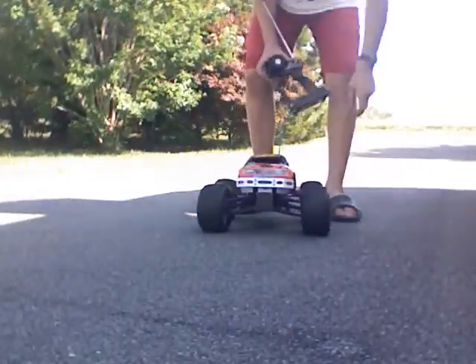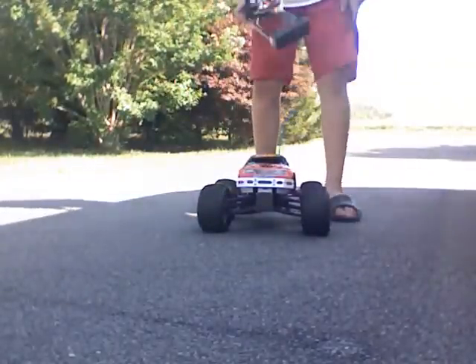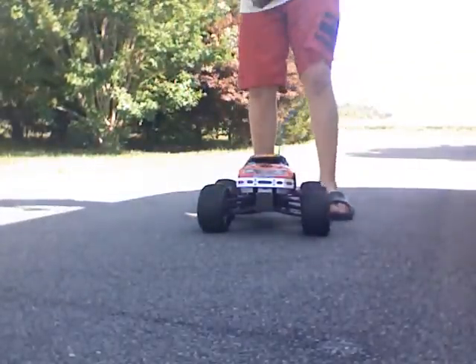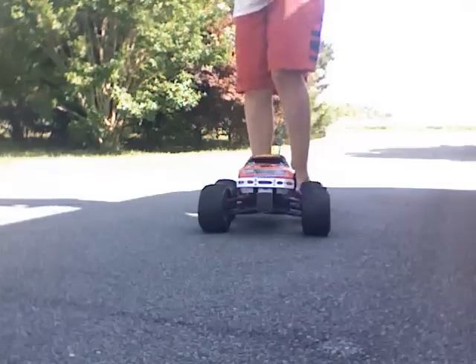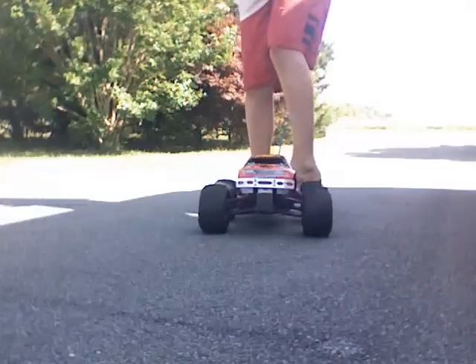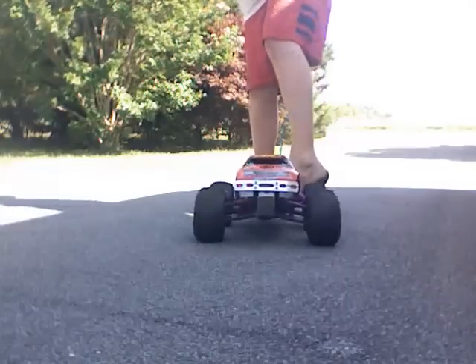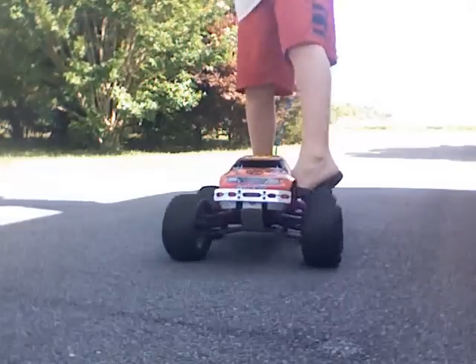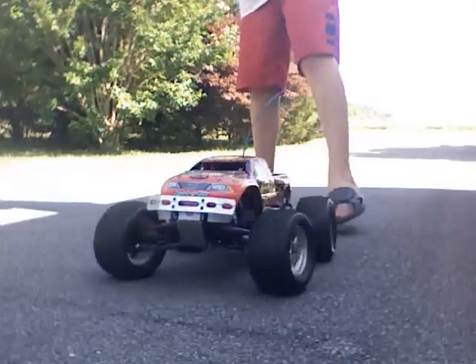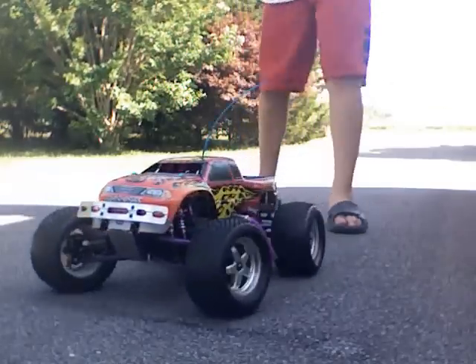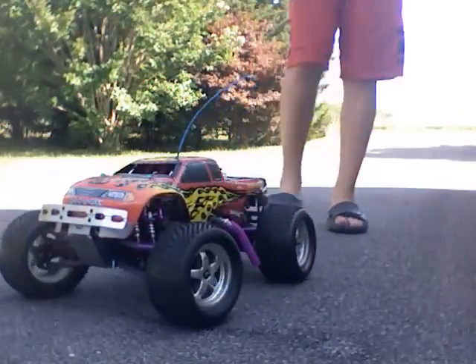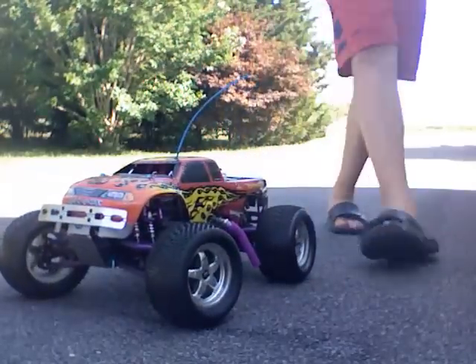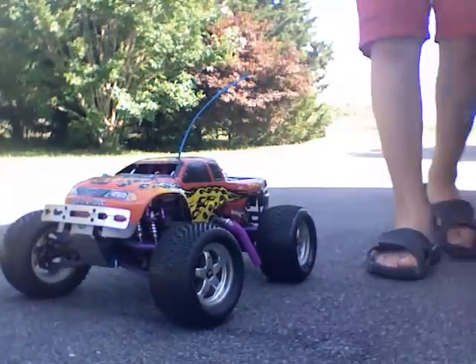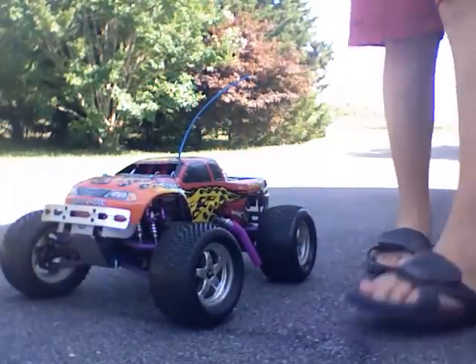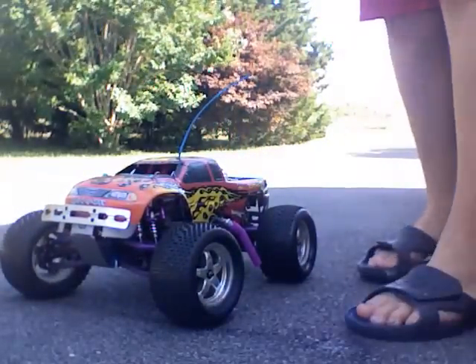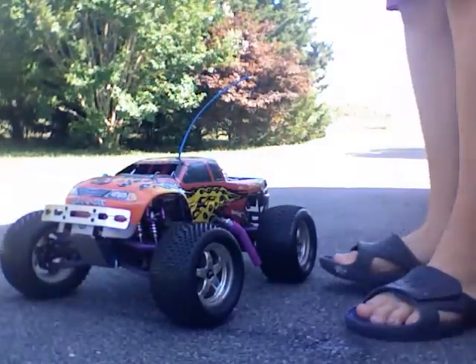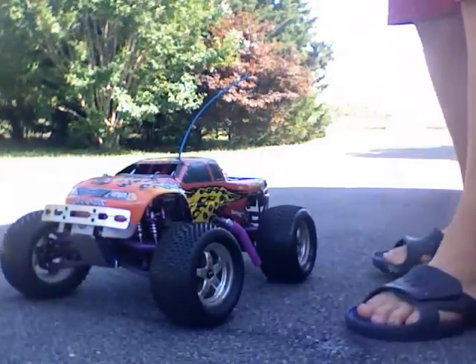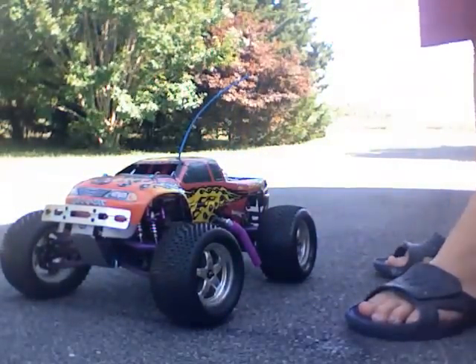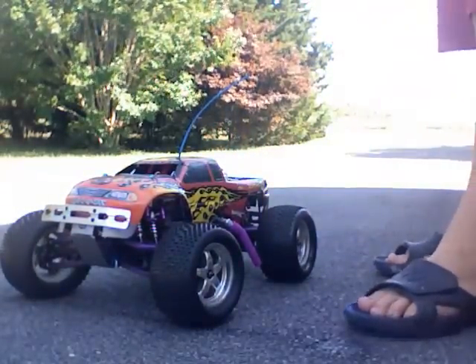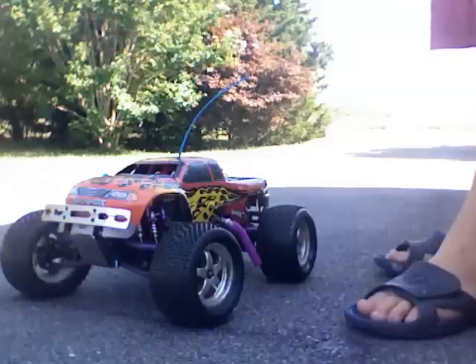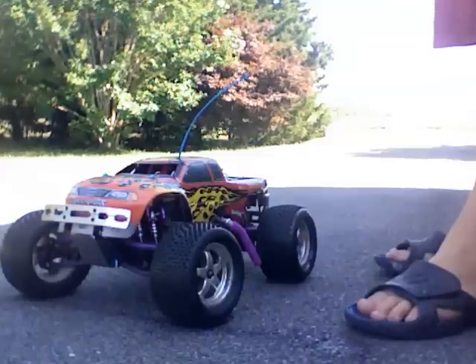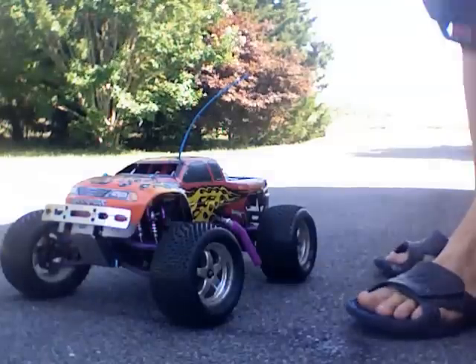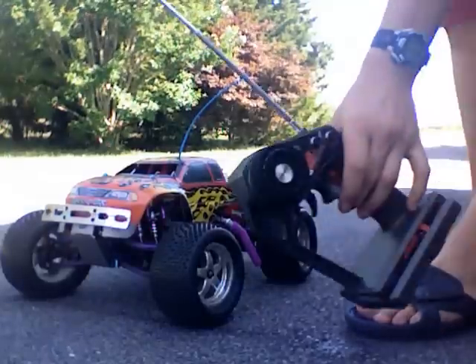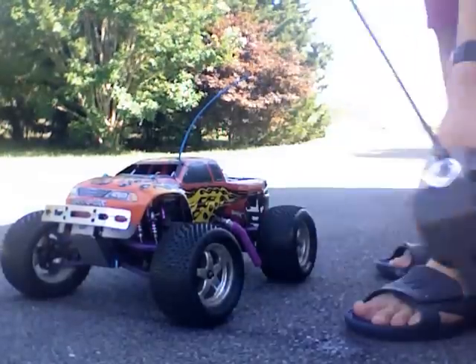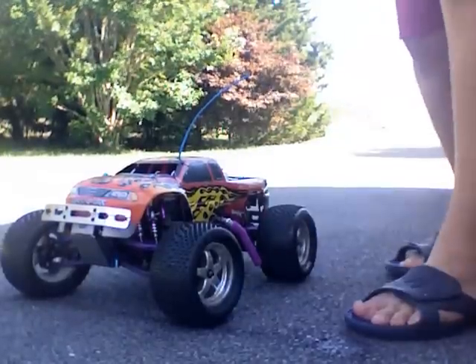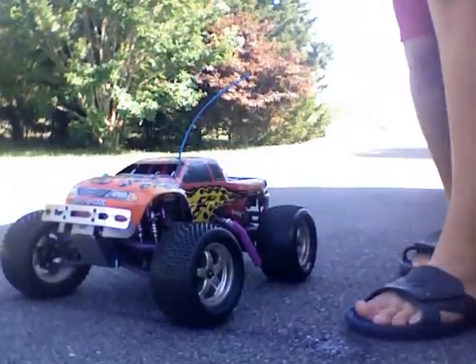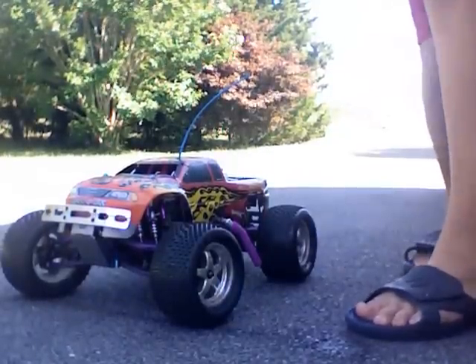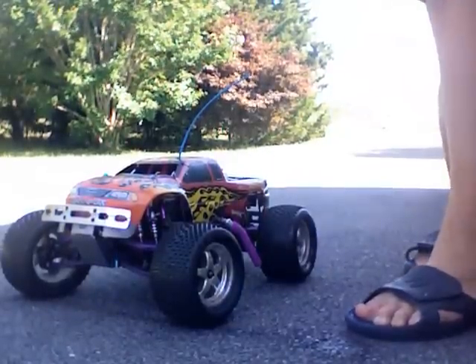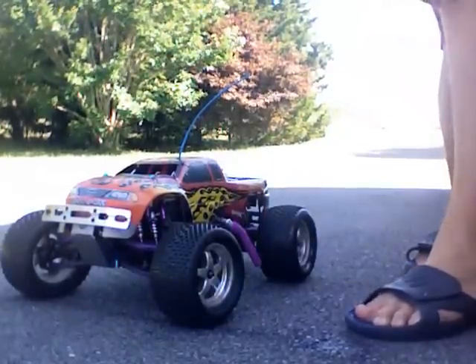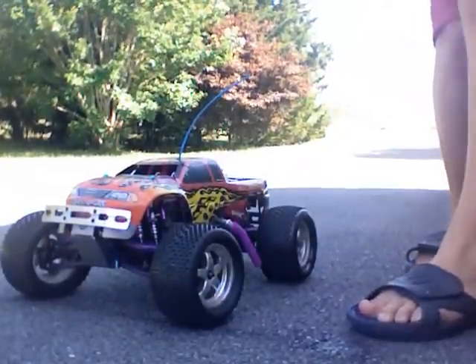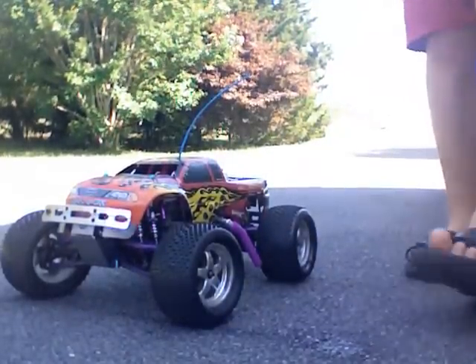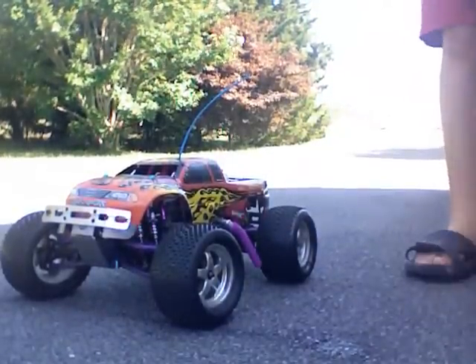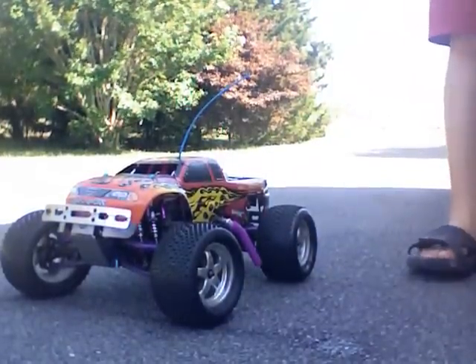As you guys can see, it's extremely loud. In fact, I can barely hear anything right now. My ears.